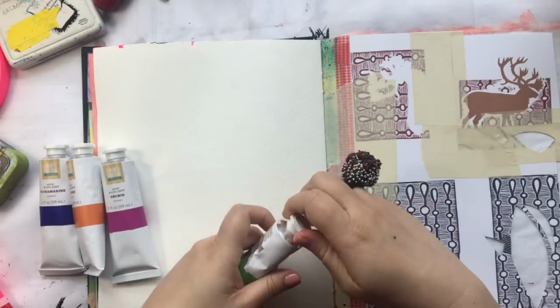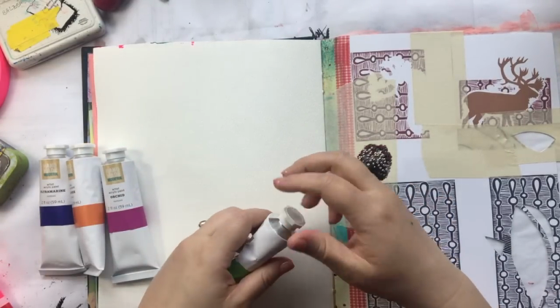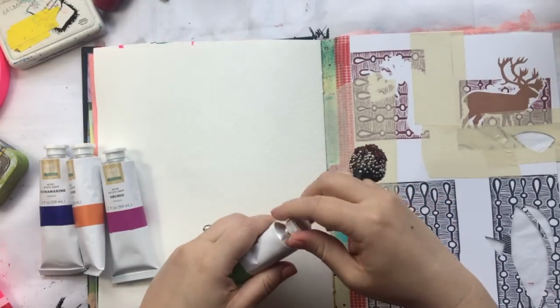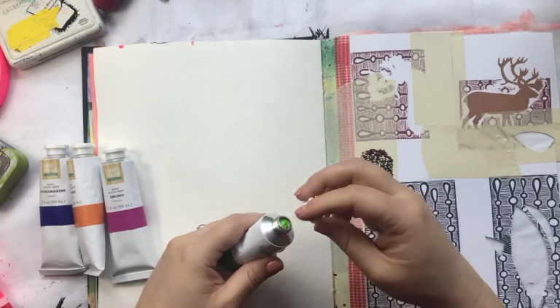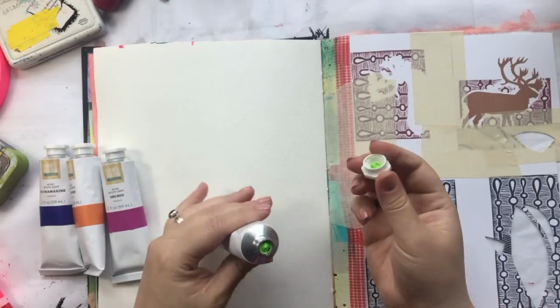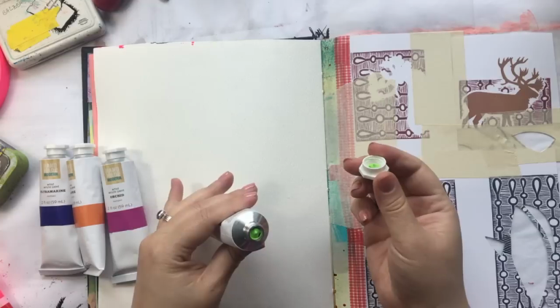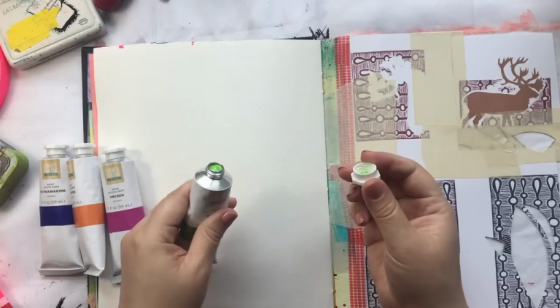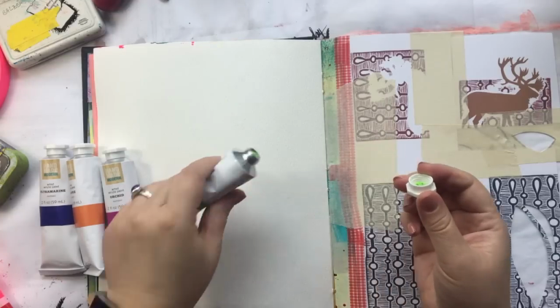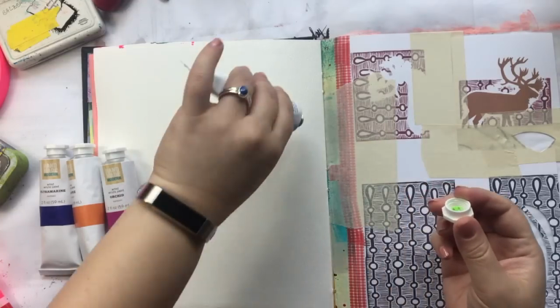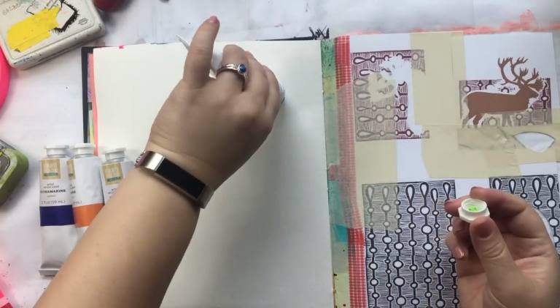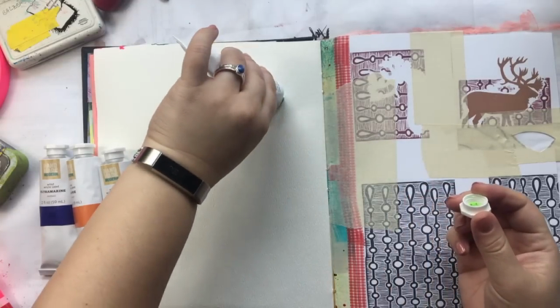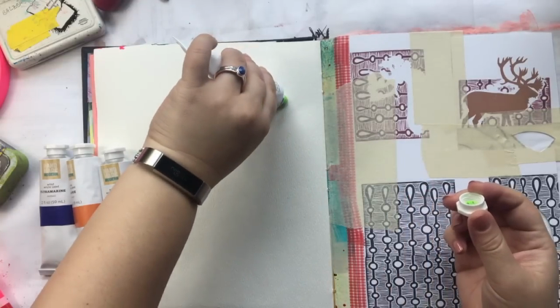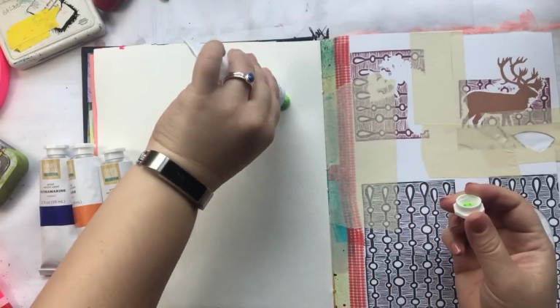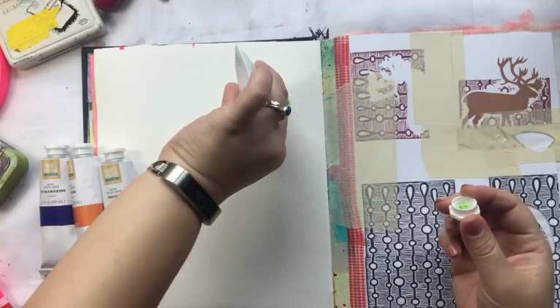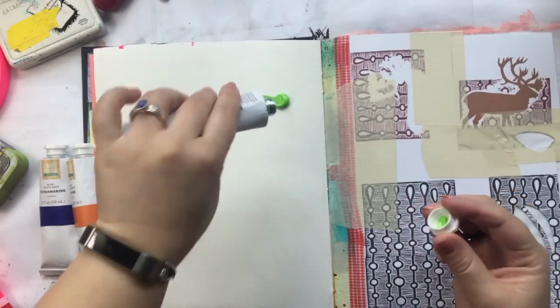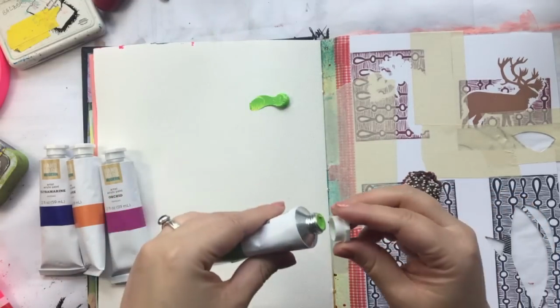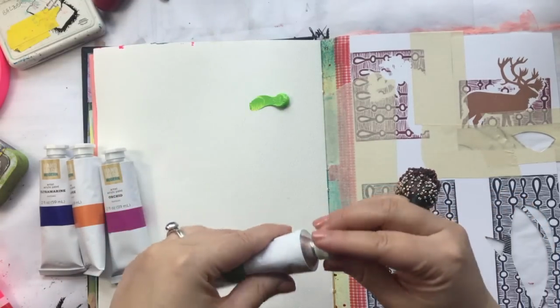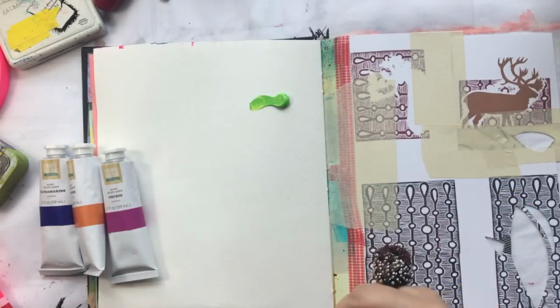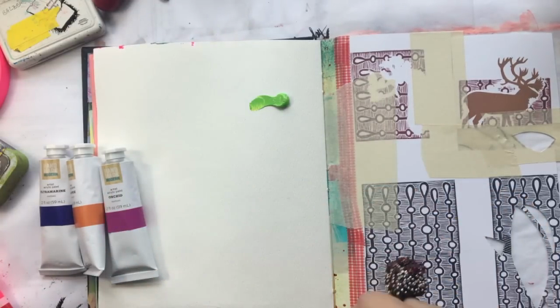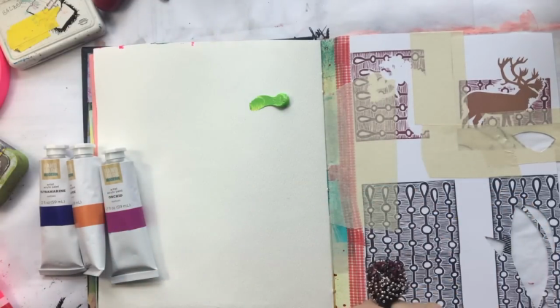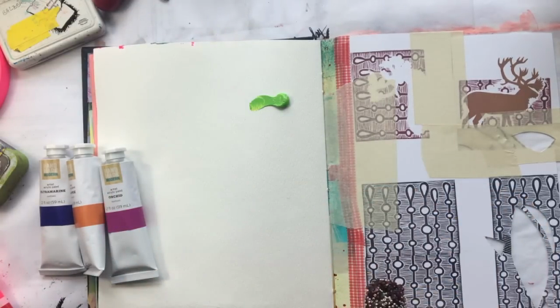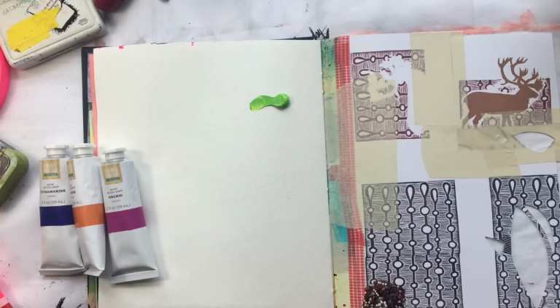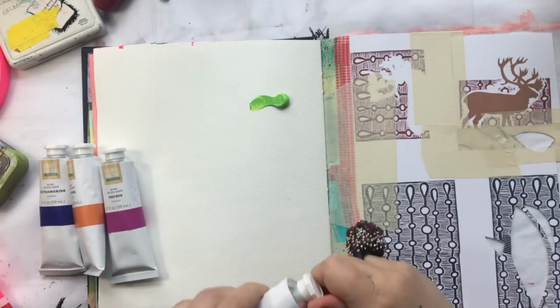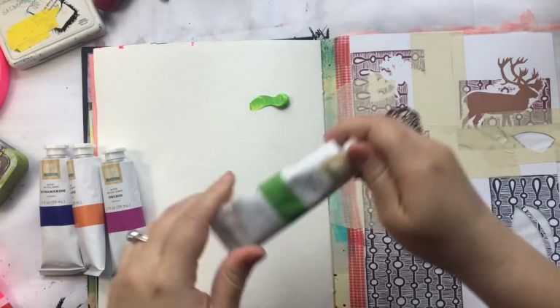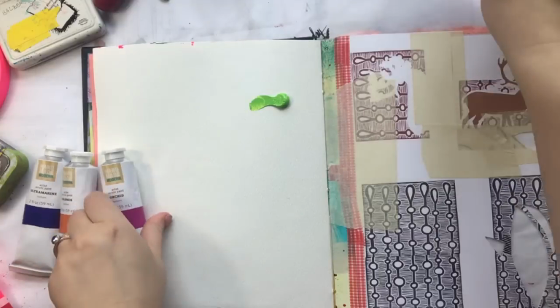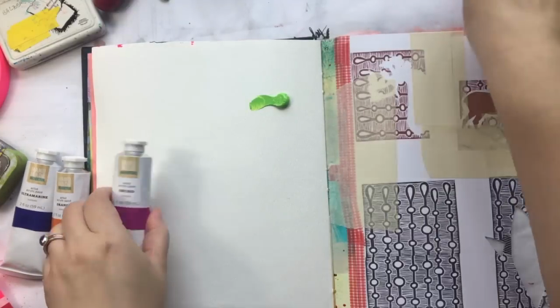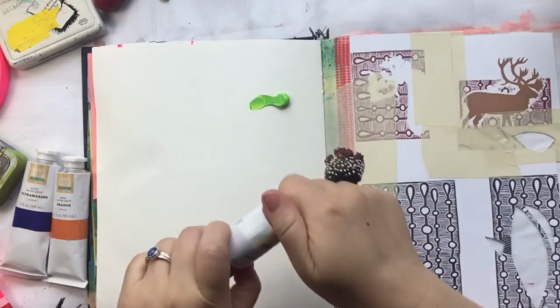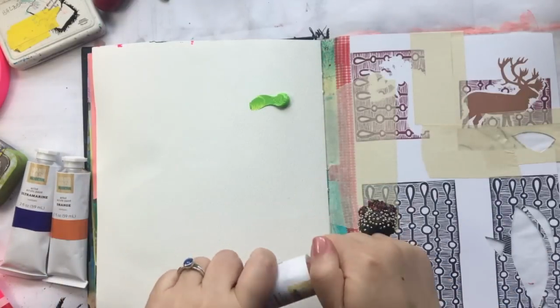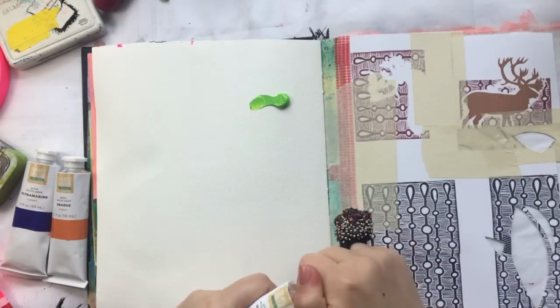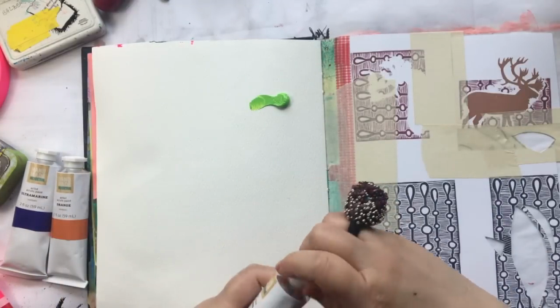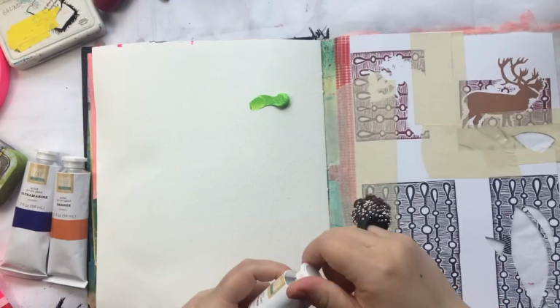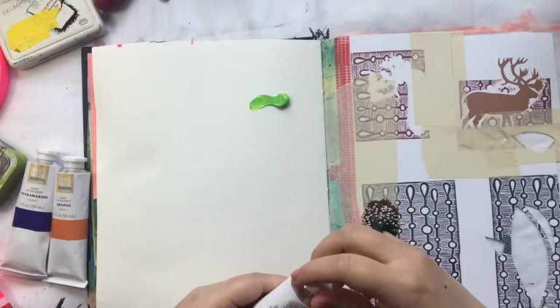So the tube opens pretty easily. Here's some of the green — it looks like a nice heavy-bodied paint. I think this will be nice for gelatin printing; I want to try that out.